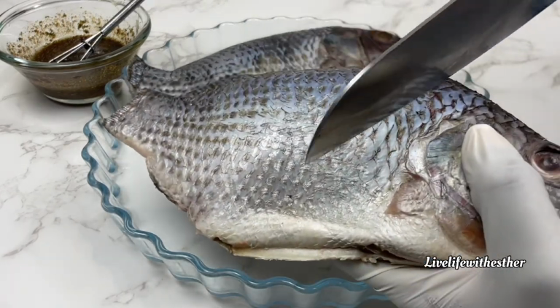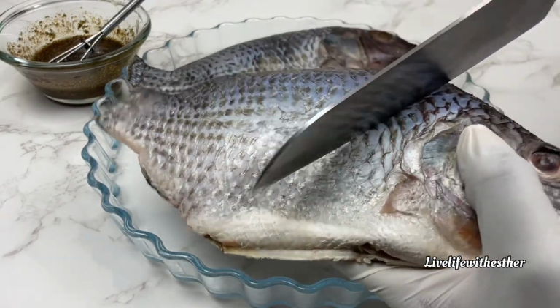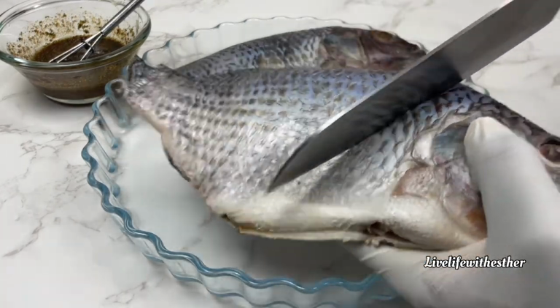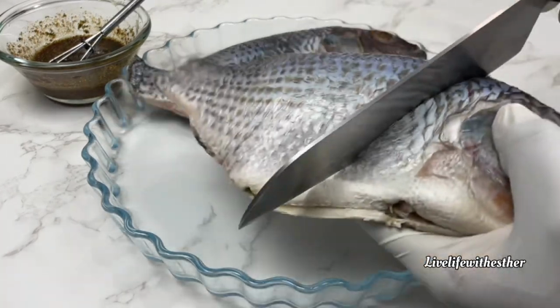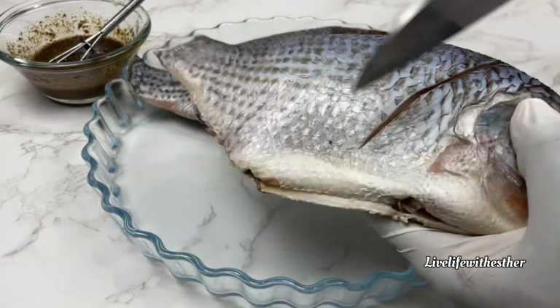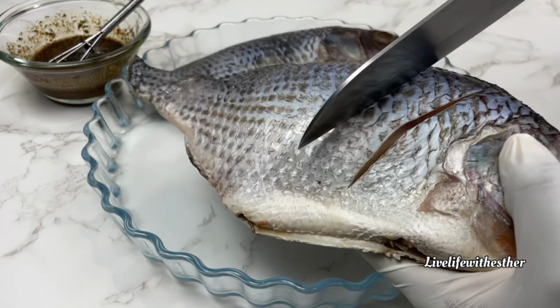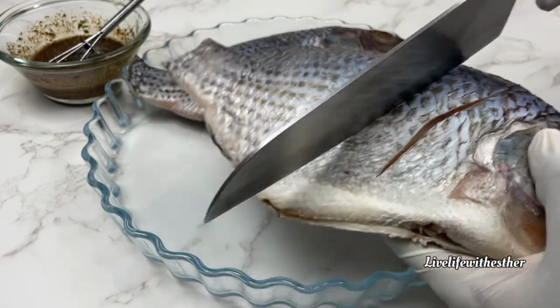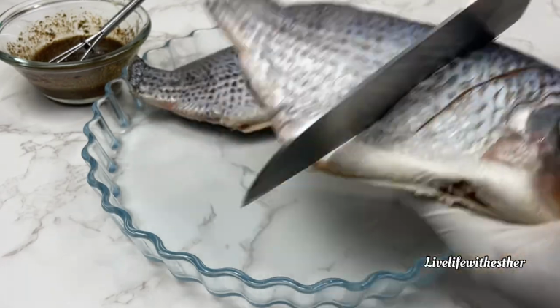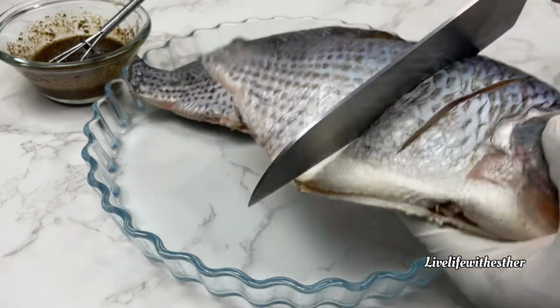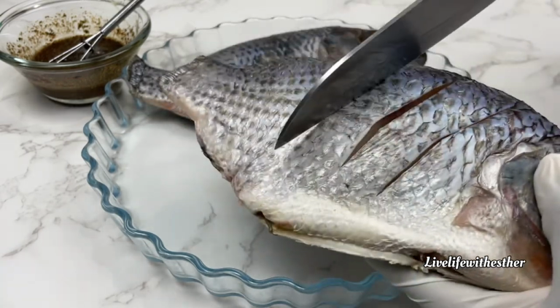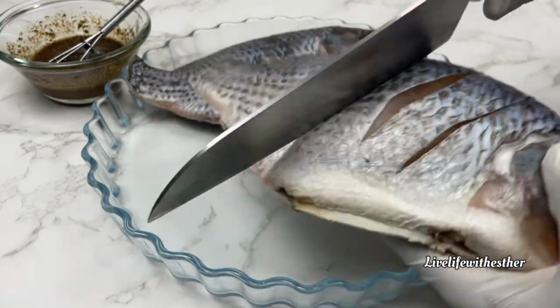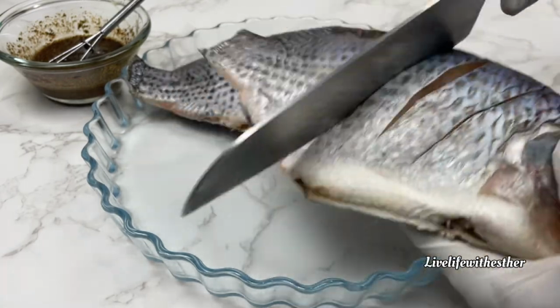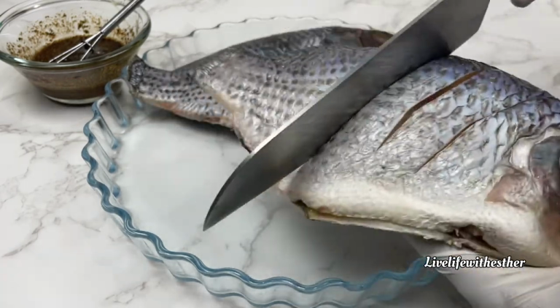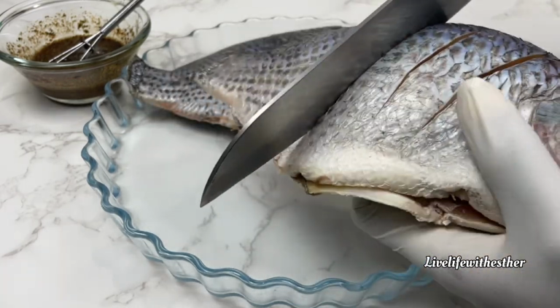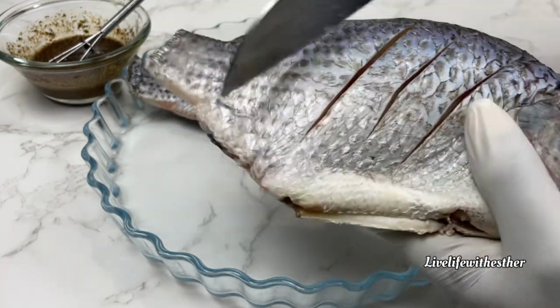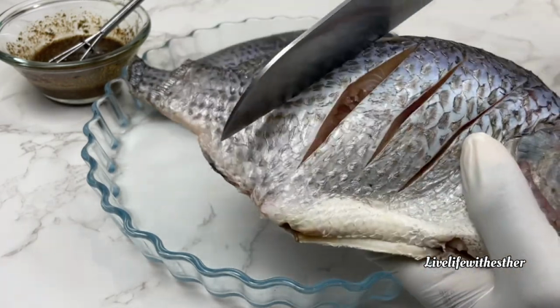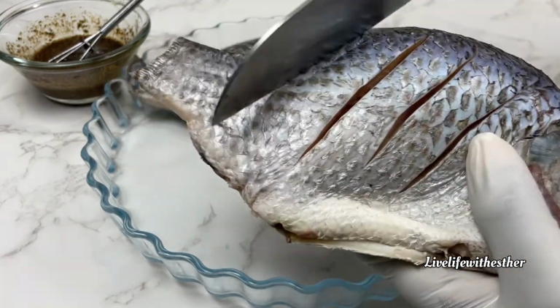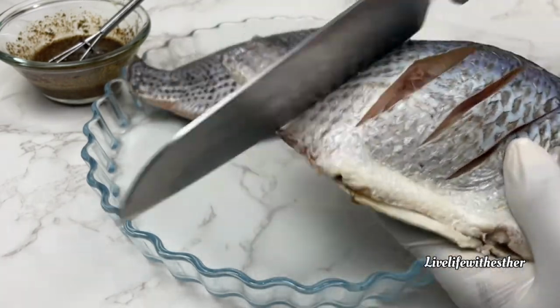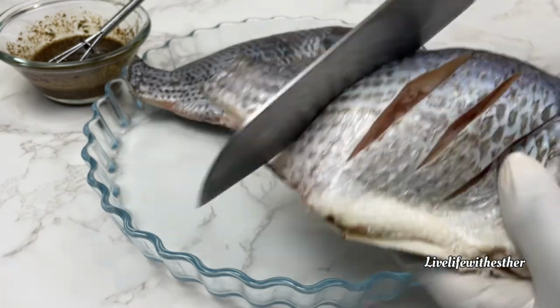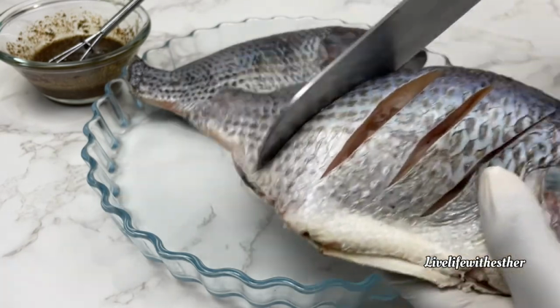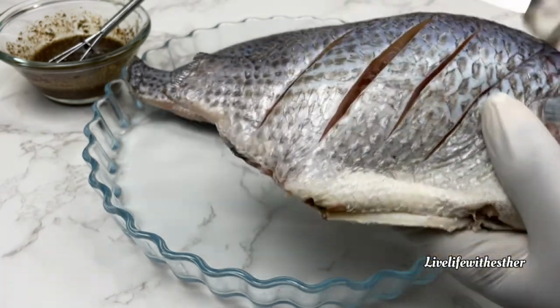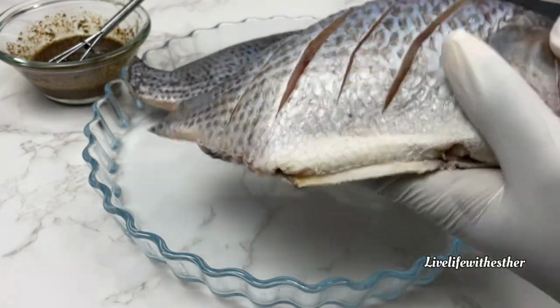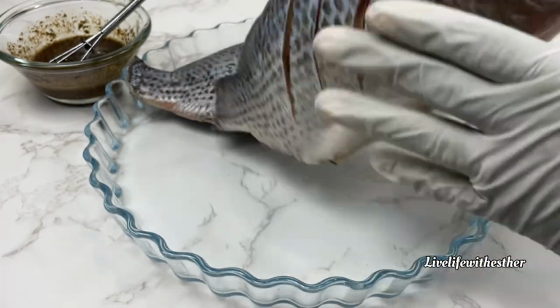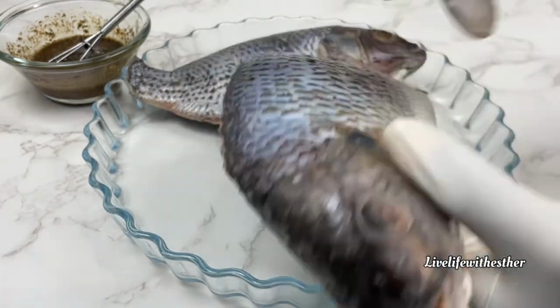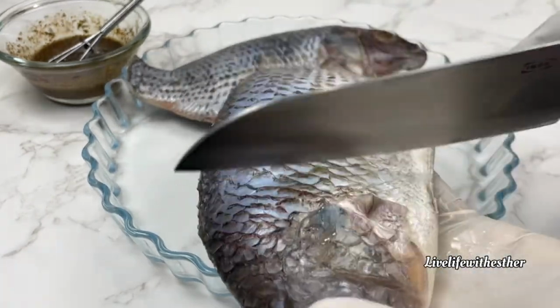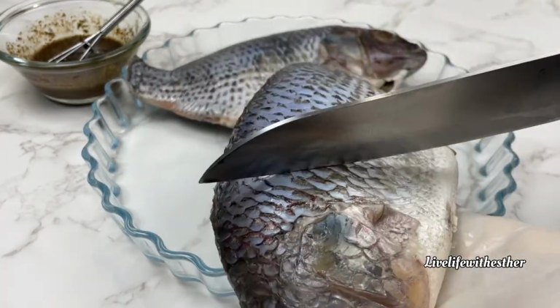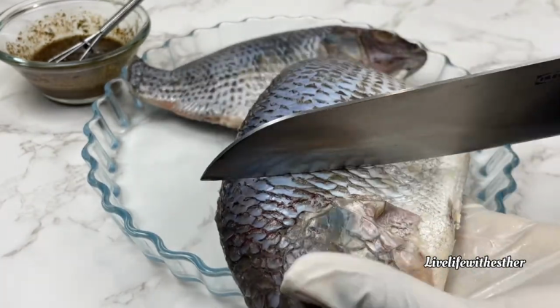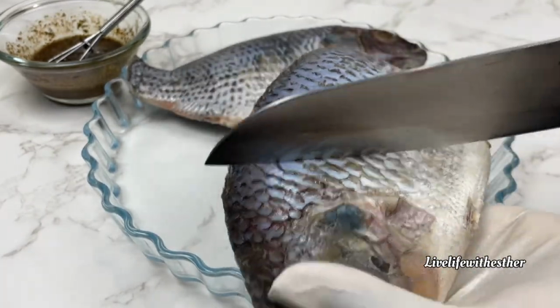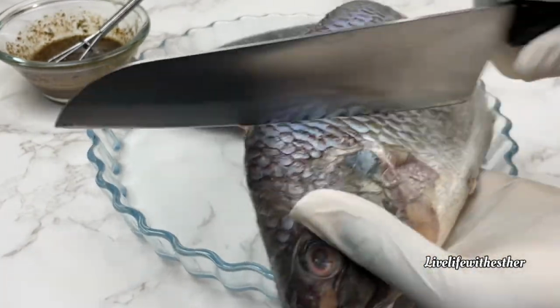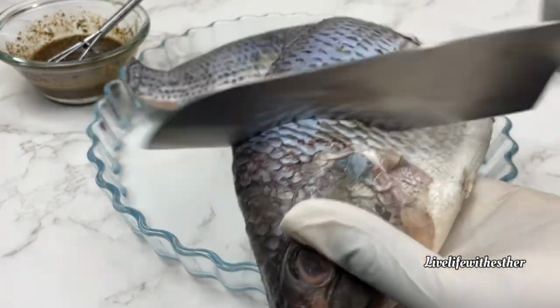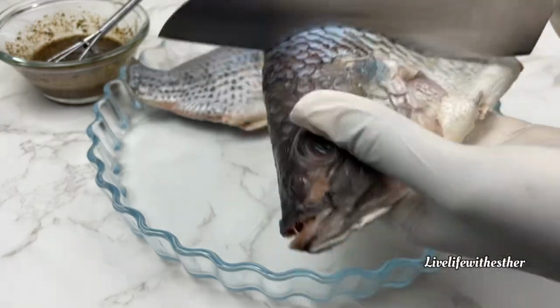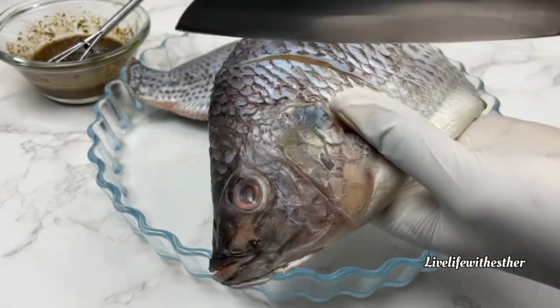Next I'm going to cut lines on the fish — or score them, whatever you know it as. These lines I'm cutting will help the spice mix get into the fish and marinate properly. We want to taste all of that spice goodness.